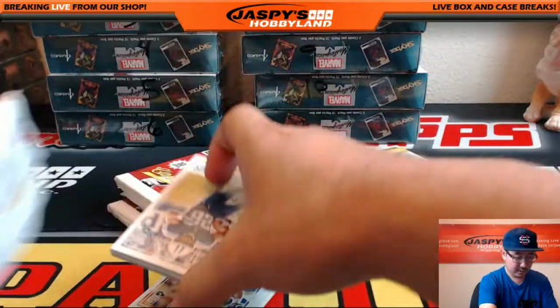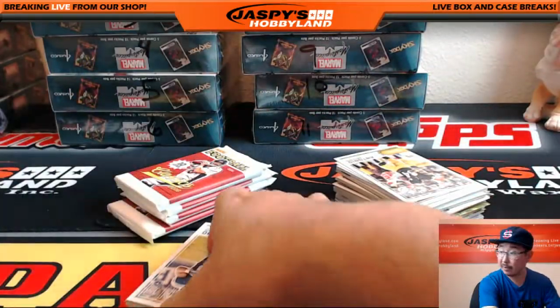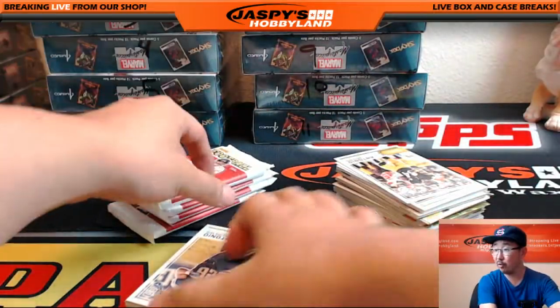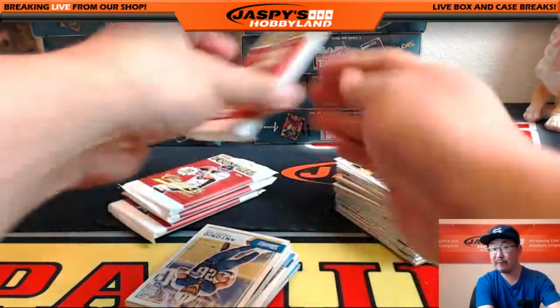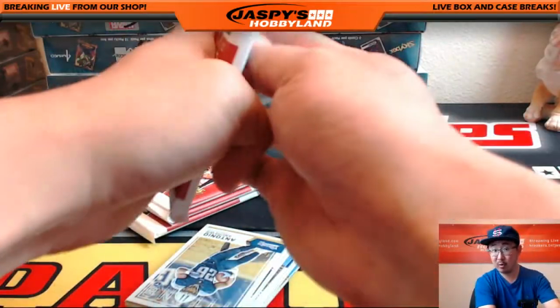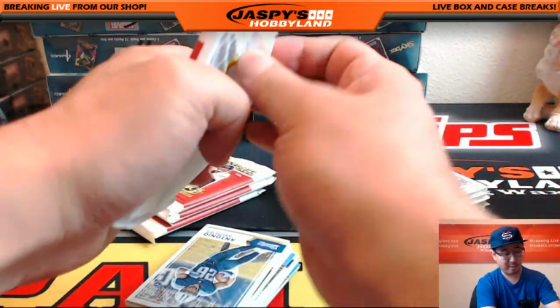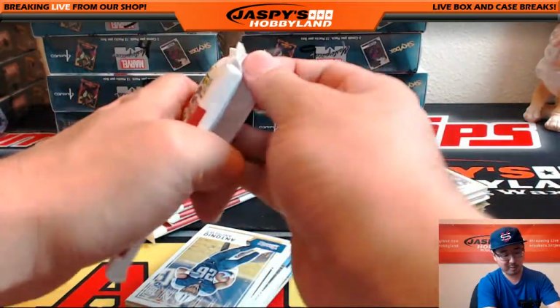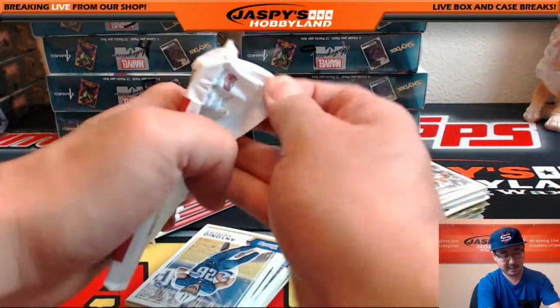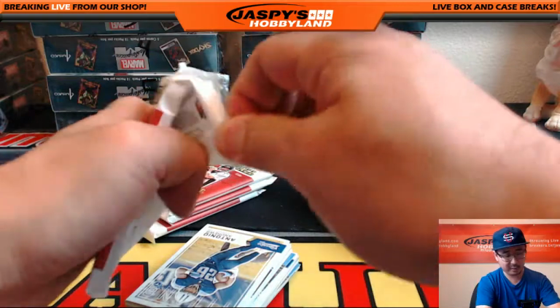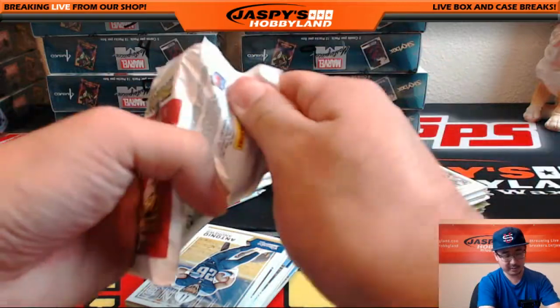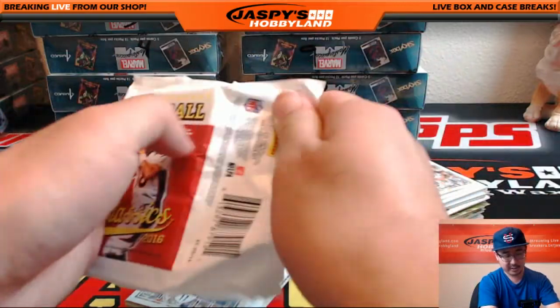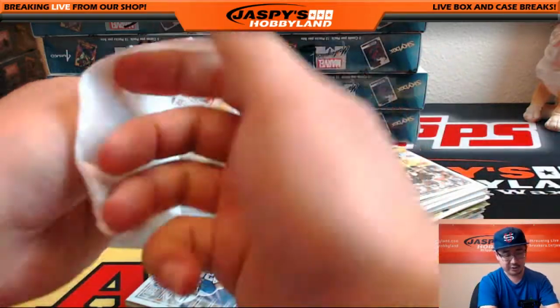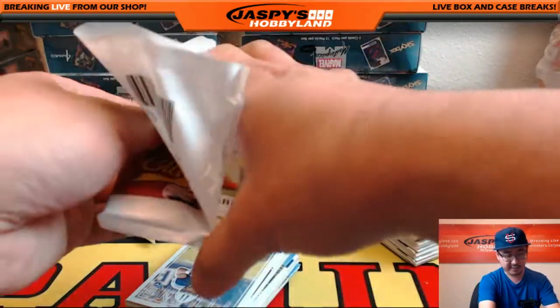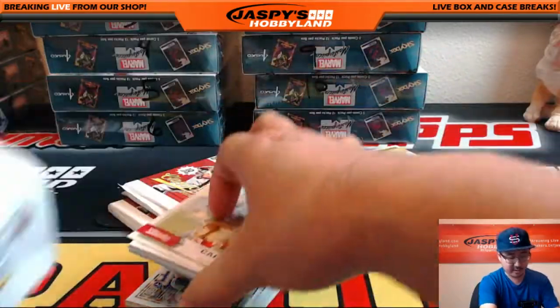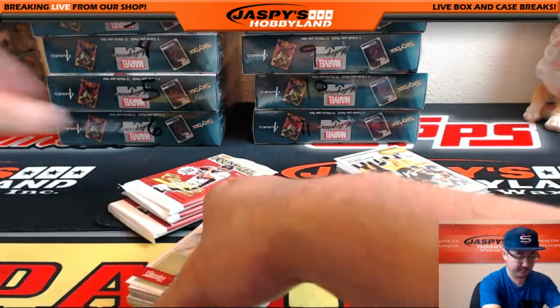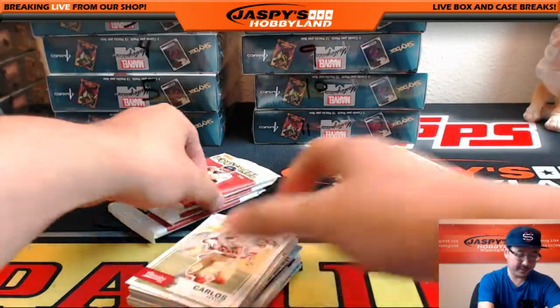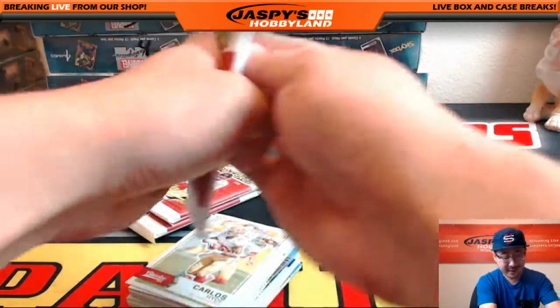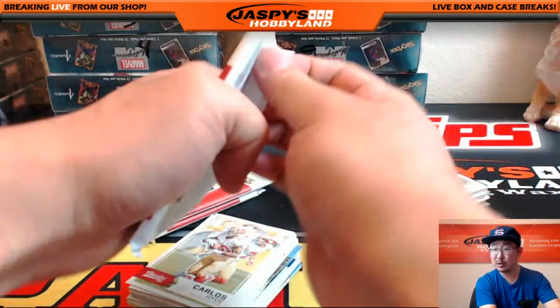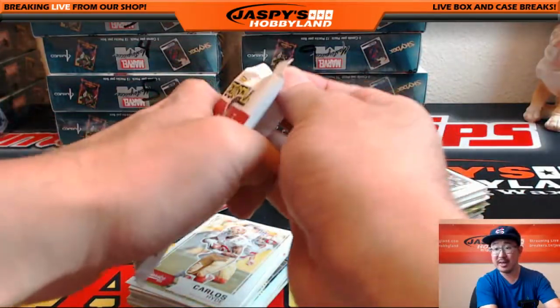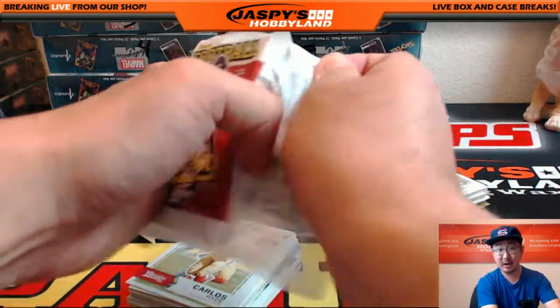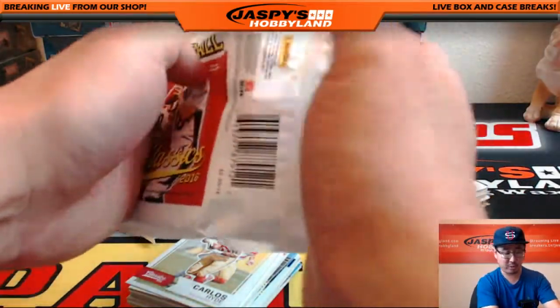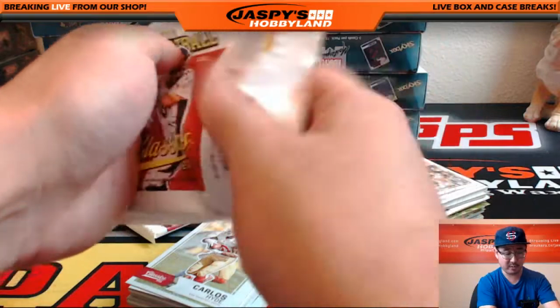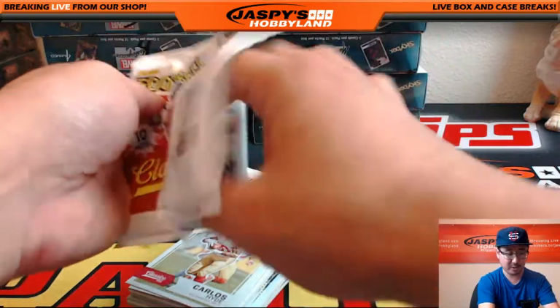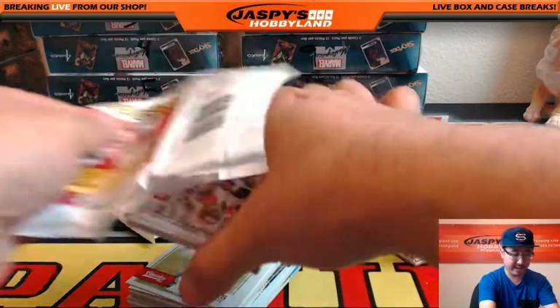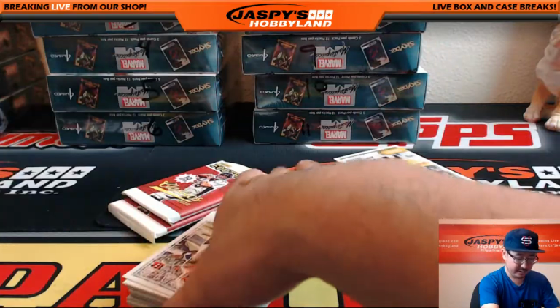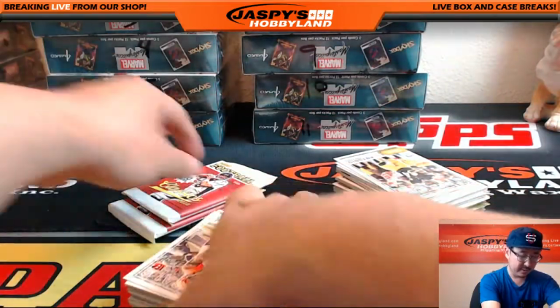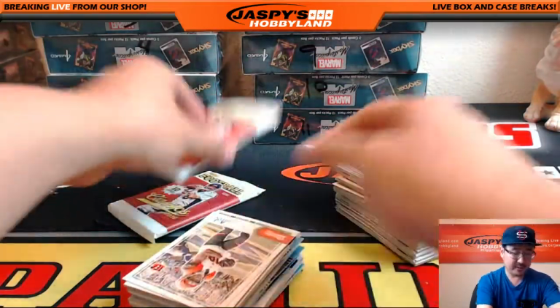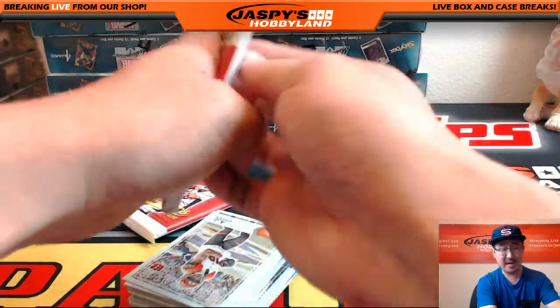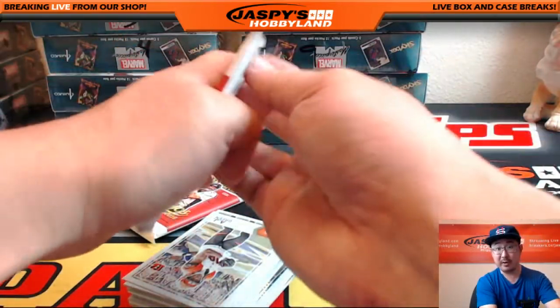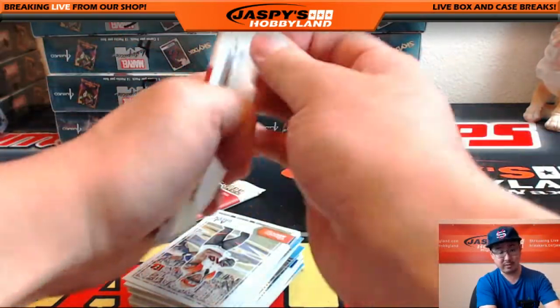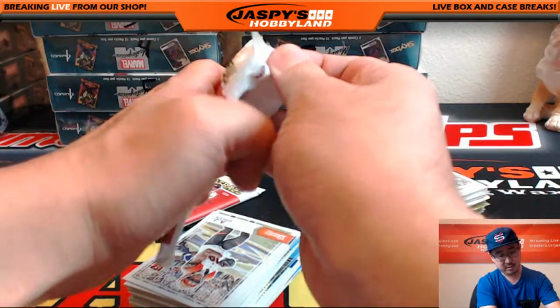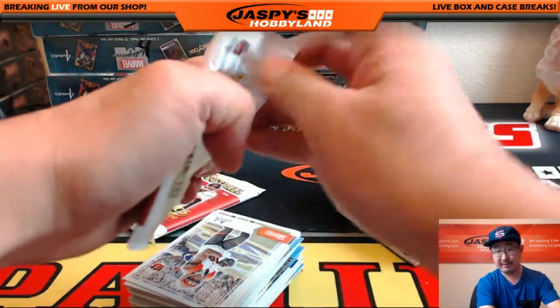I believe we're only four away from our four-box basketball mixer — let's try to fill that one up. Once we do that, that'll be a short break as well, and then we can see exactly what we can do after that.